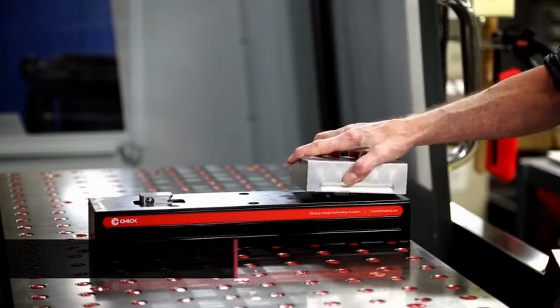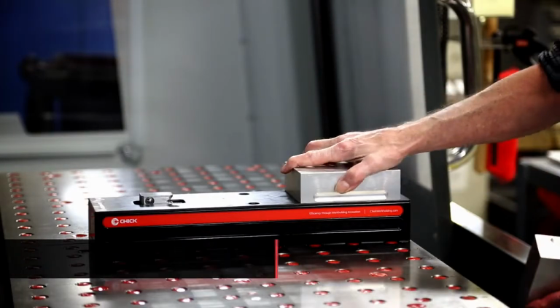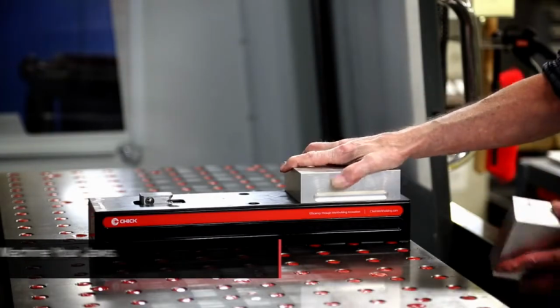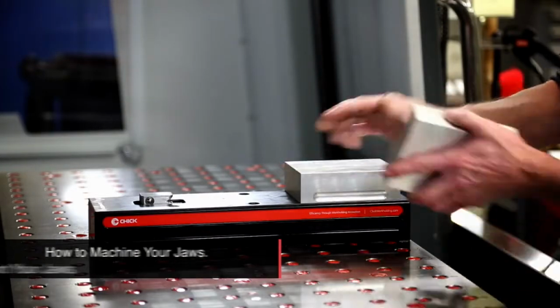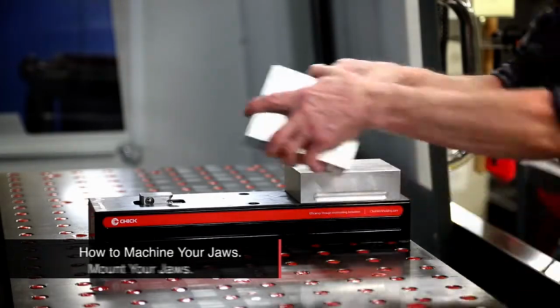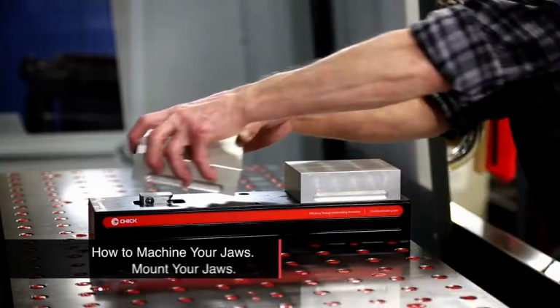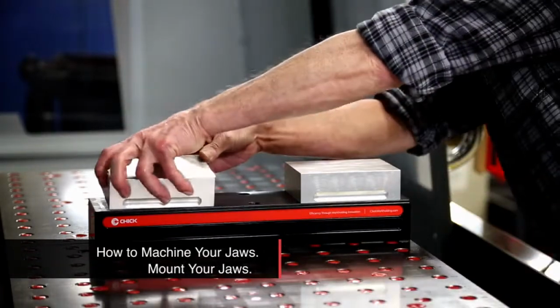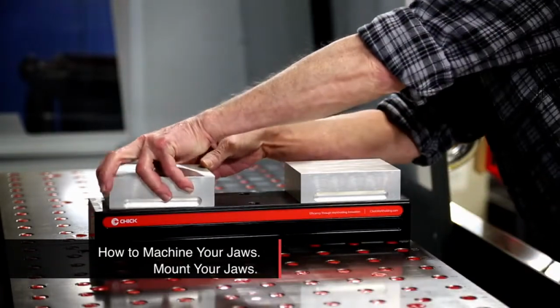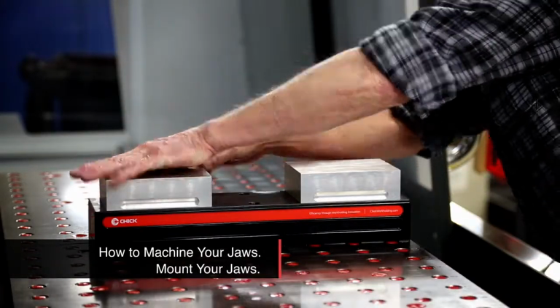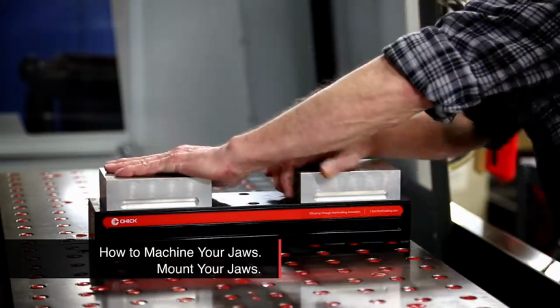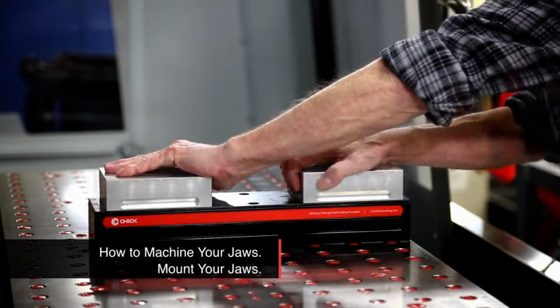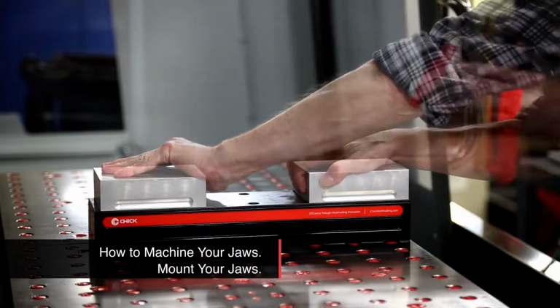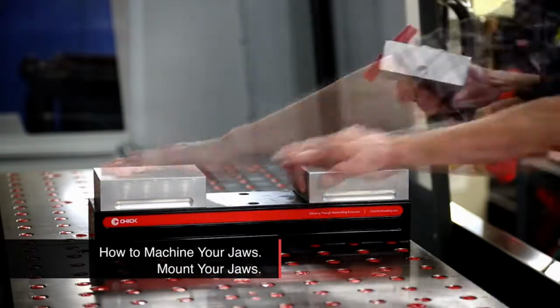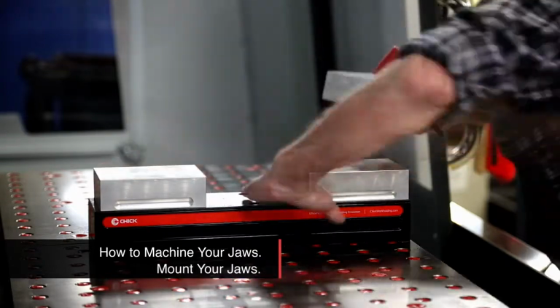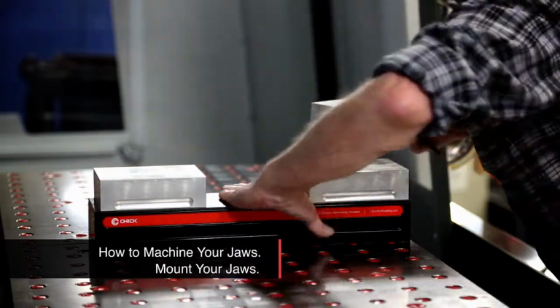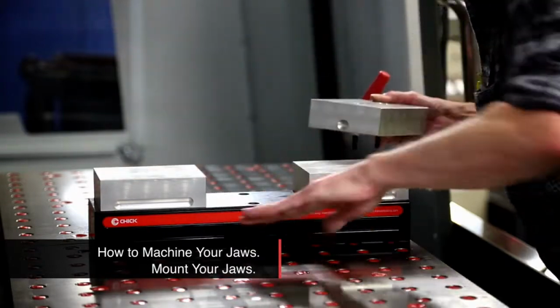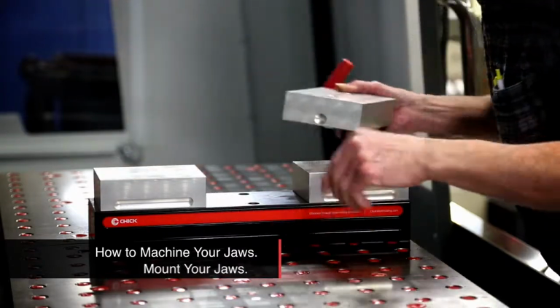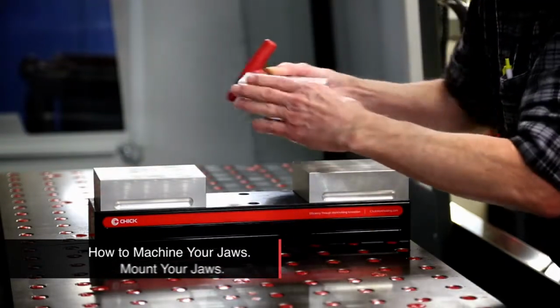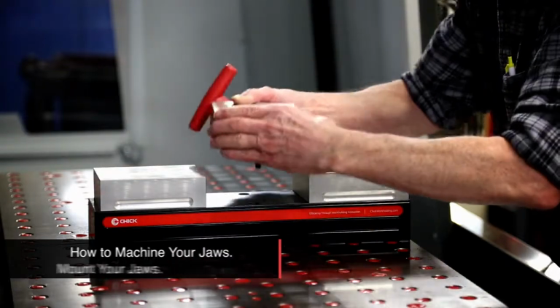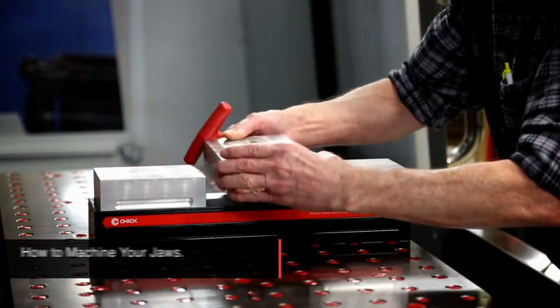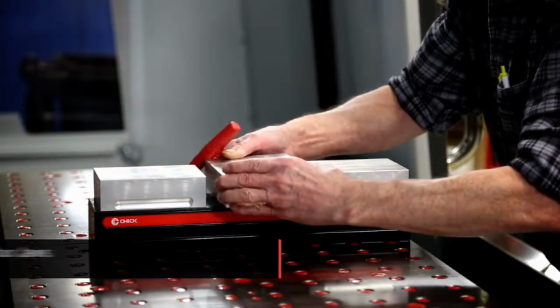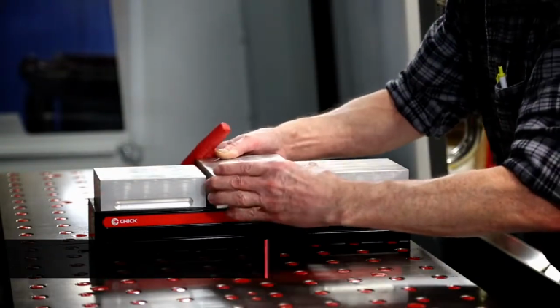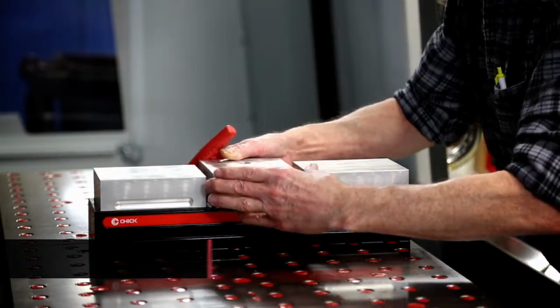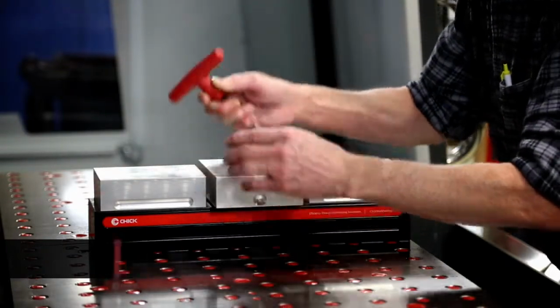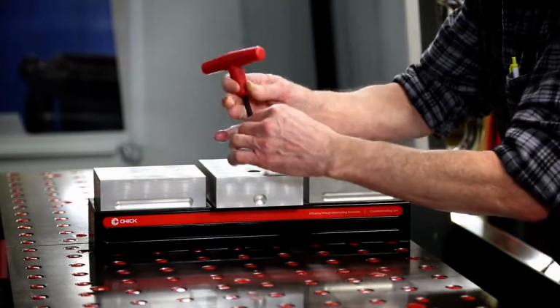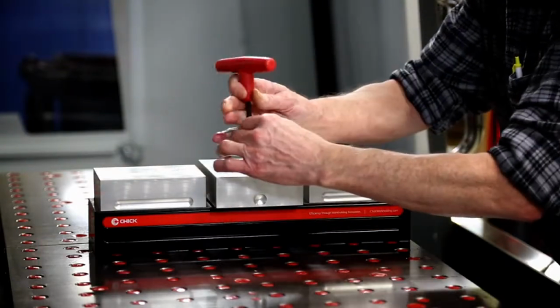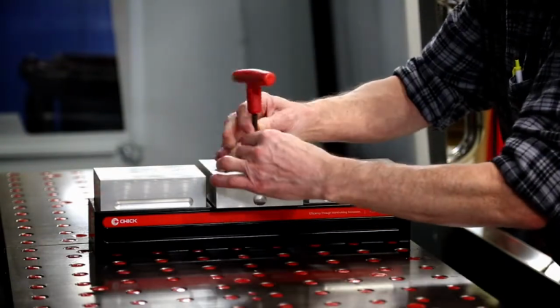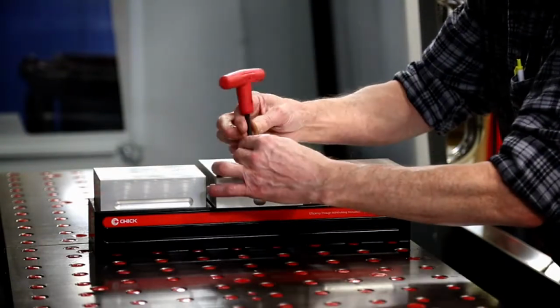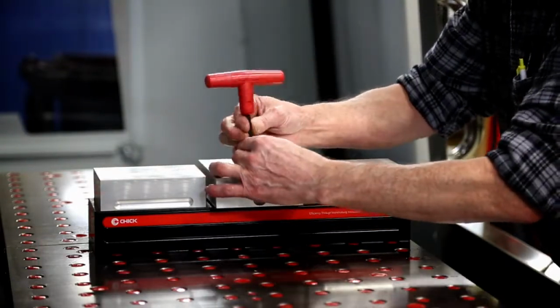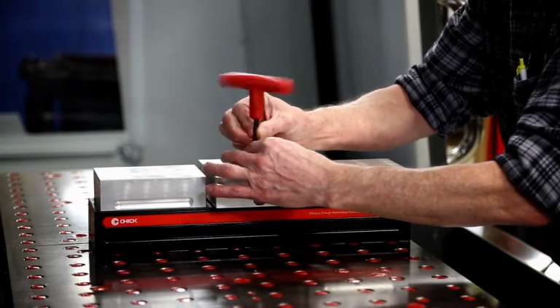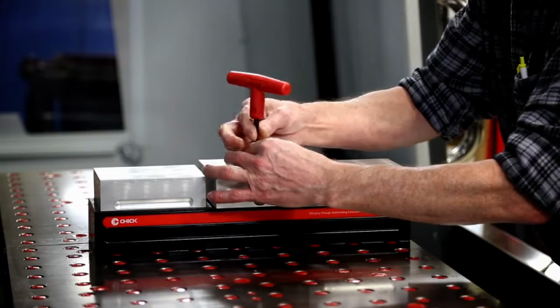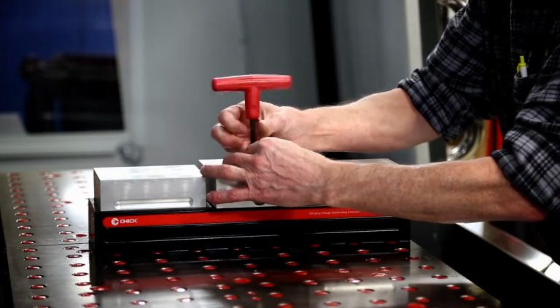Mount uncut jaws on the system on which they'll be used. Machining jaws on the matching base will maximize precision and repeatability.